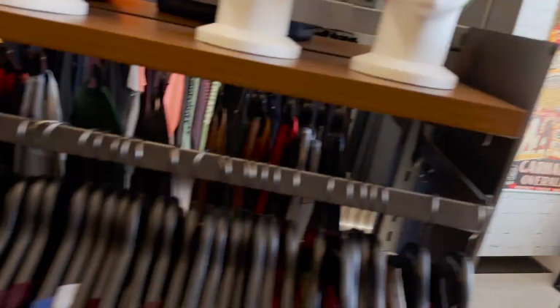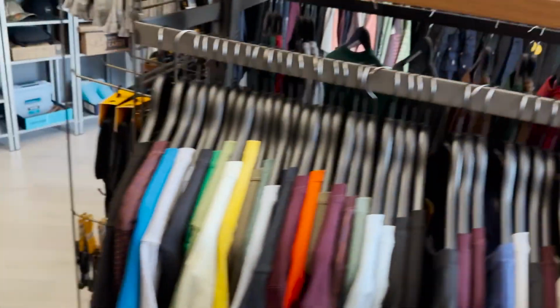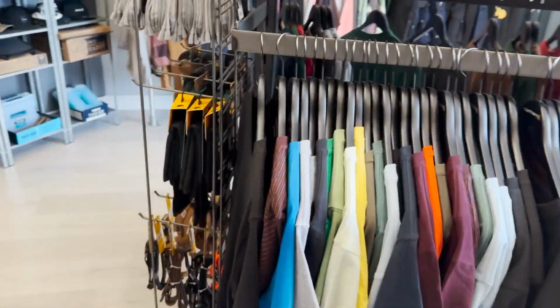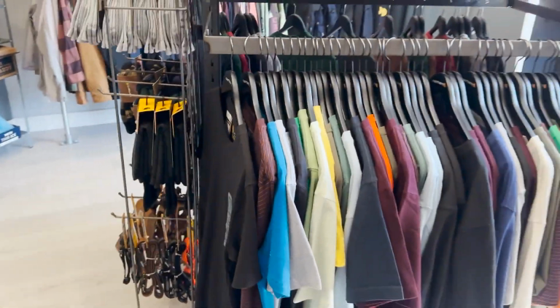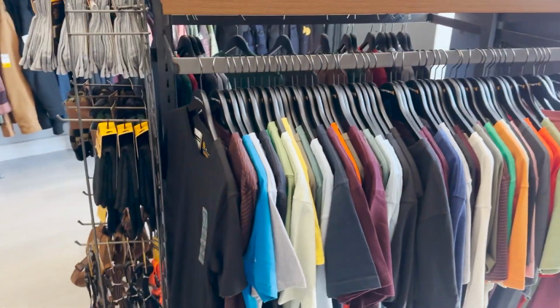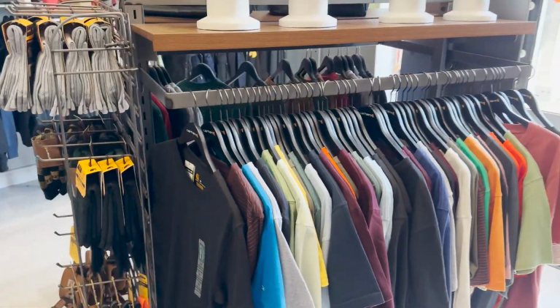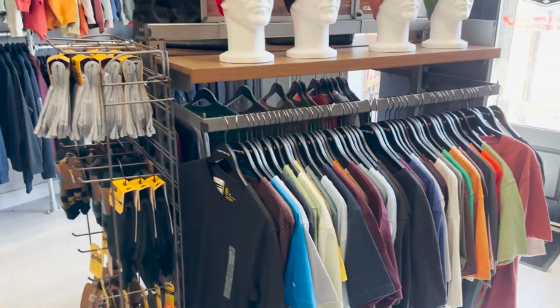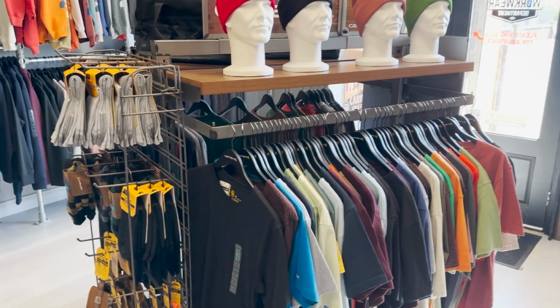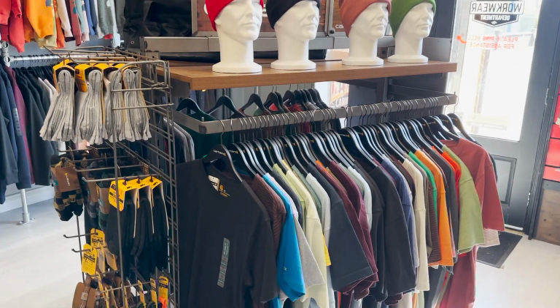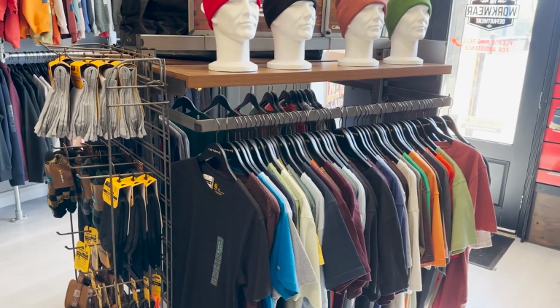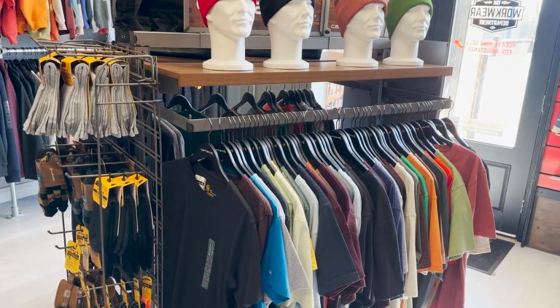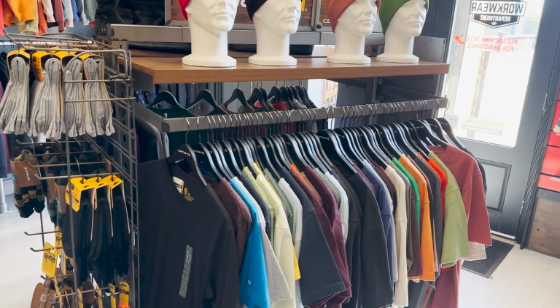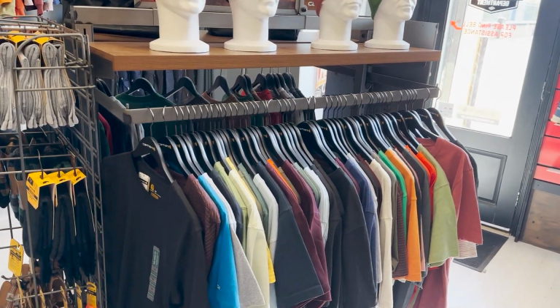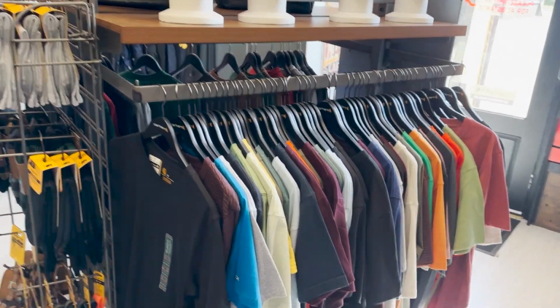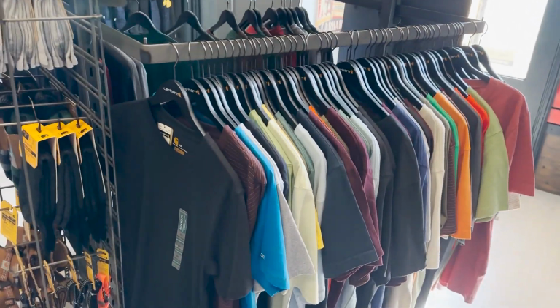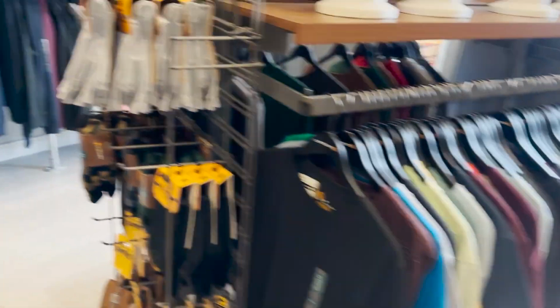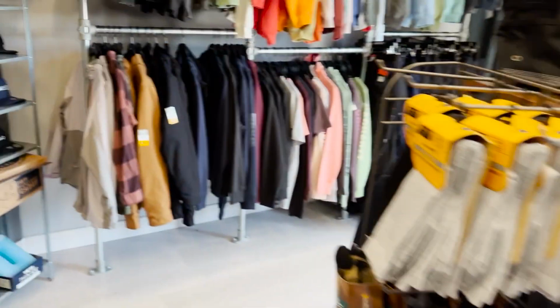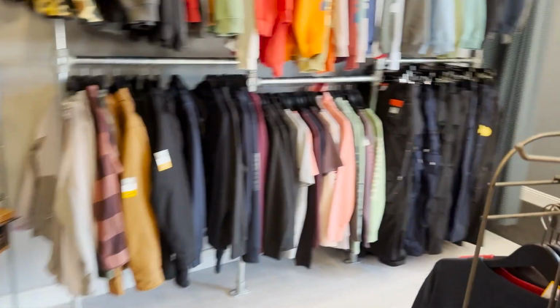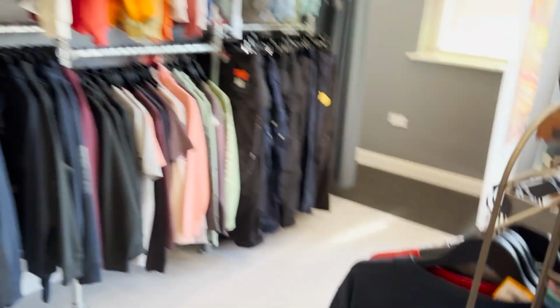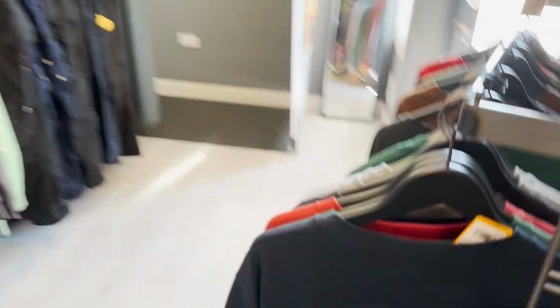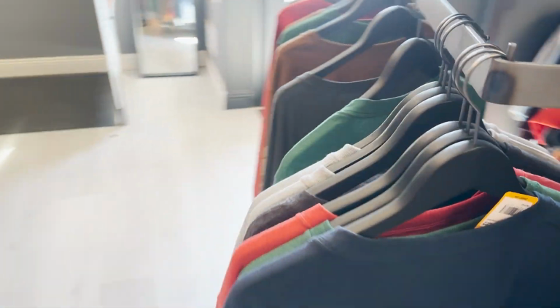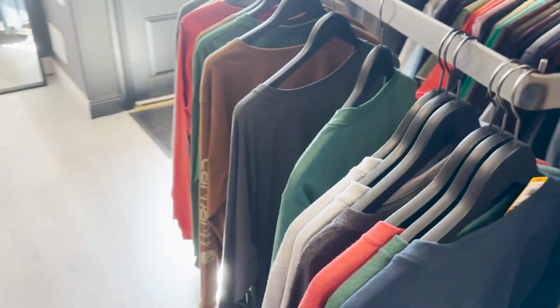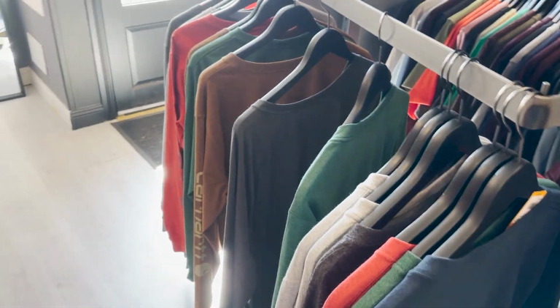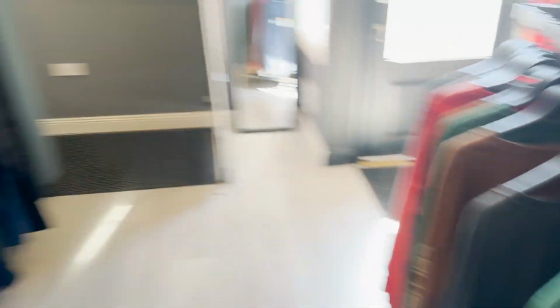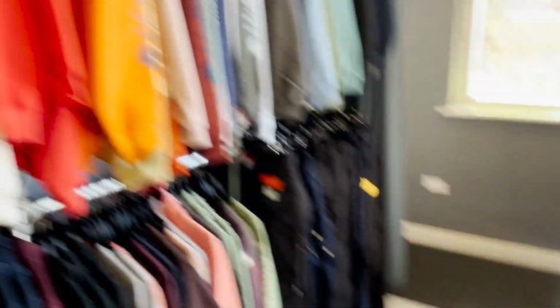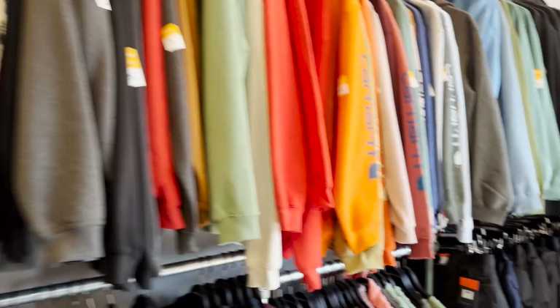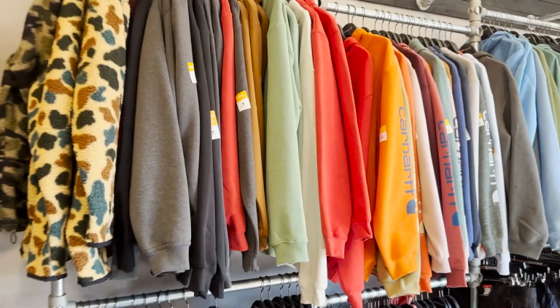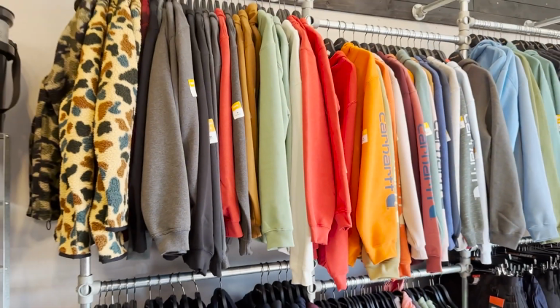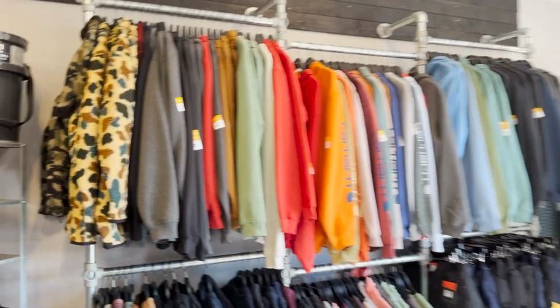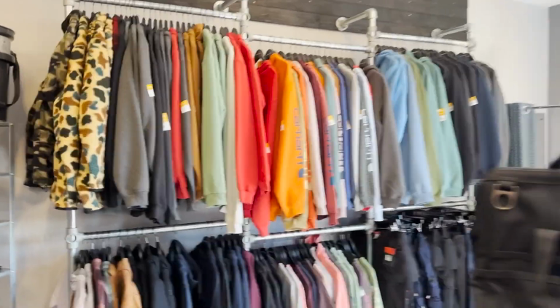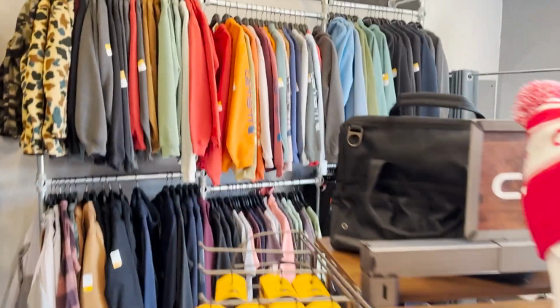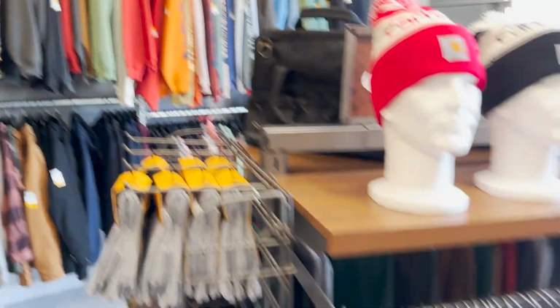Saturday morning, continuing on with the shop reorganization in between dealing with customers. We've got t-shirts on this side and we've moved long sleeves onto this side as per the last clip, and what our issue really comes down to is this.